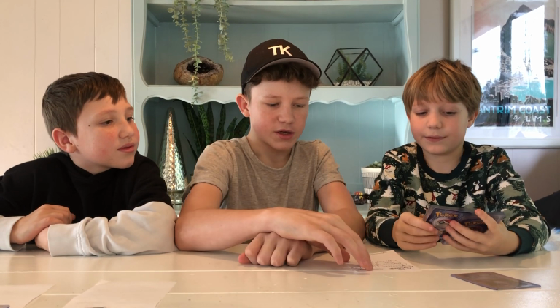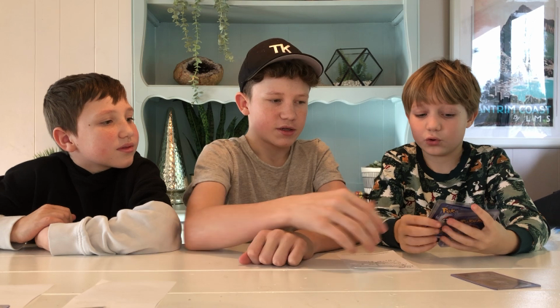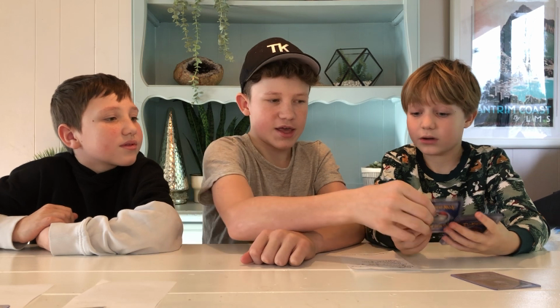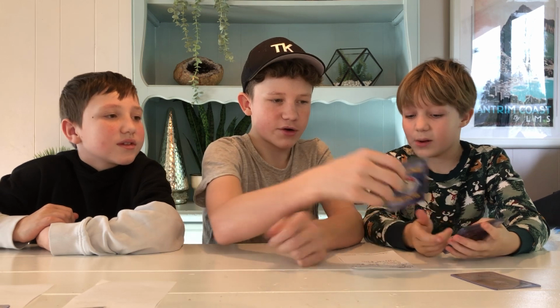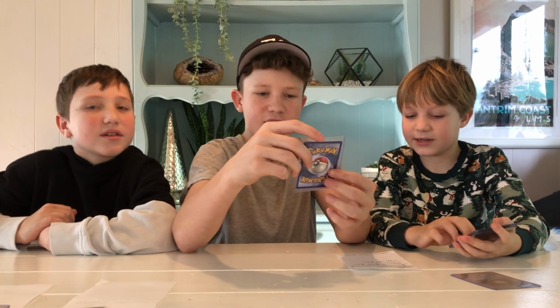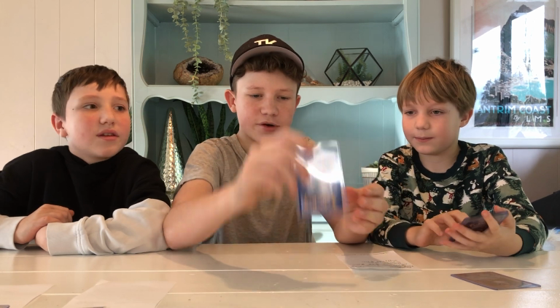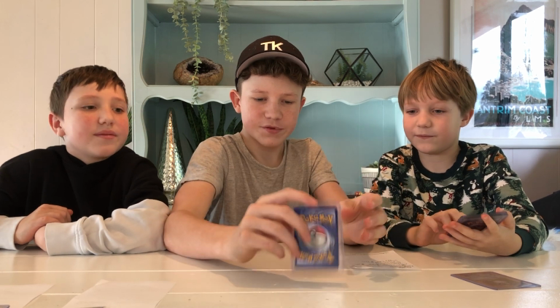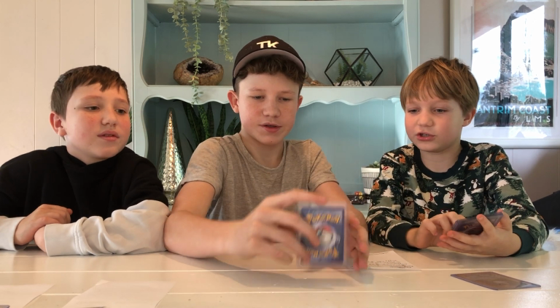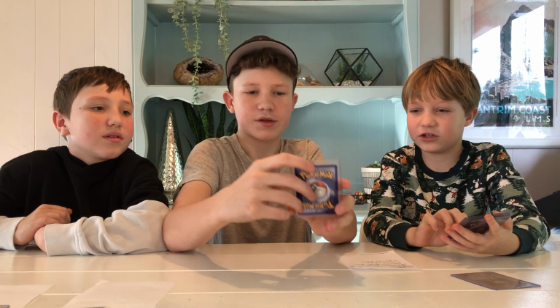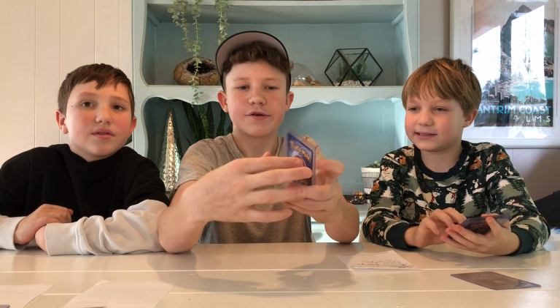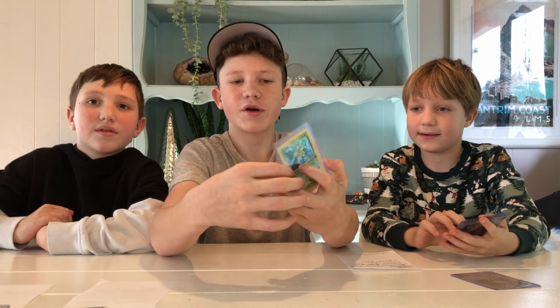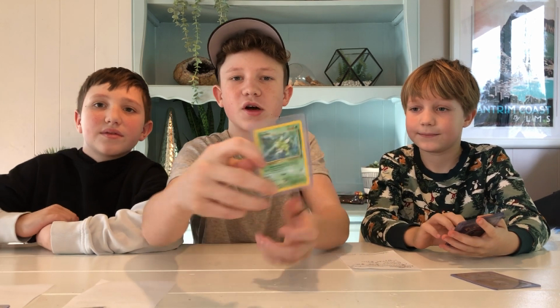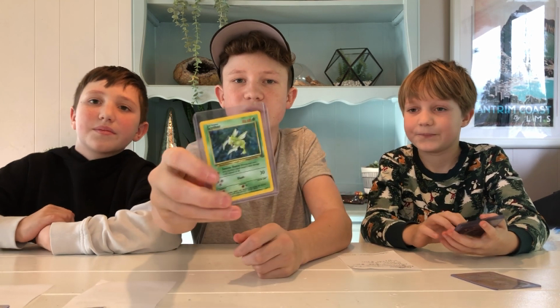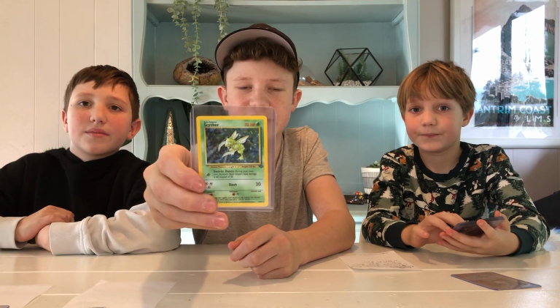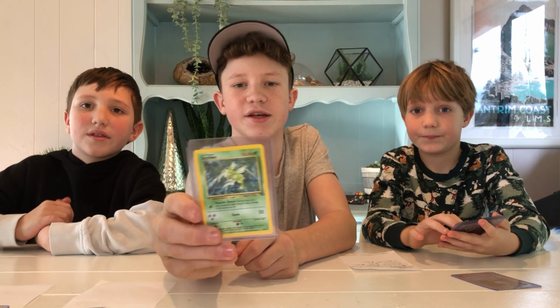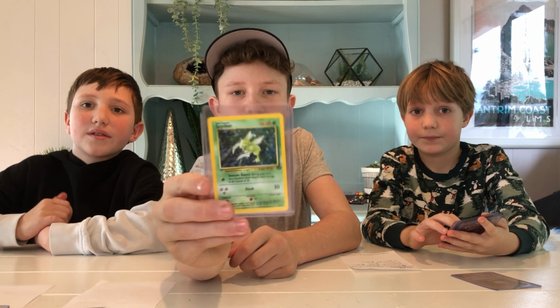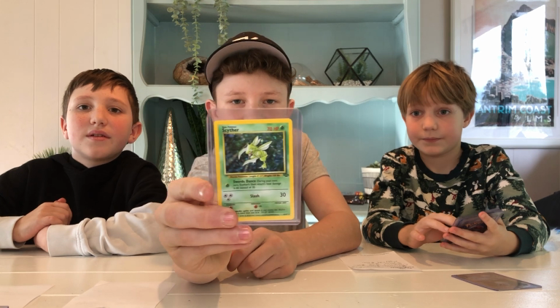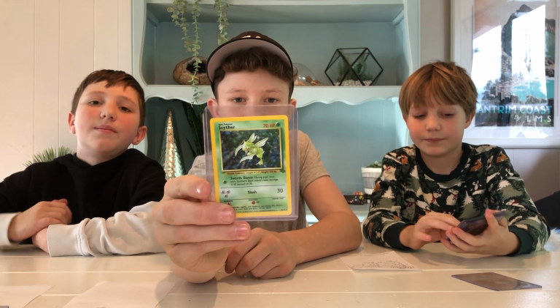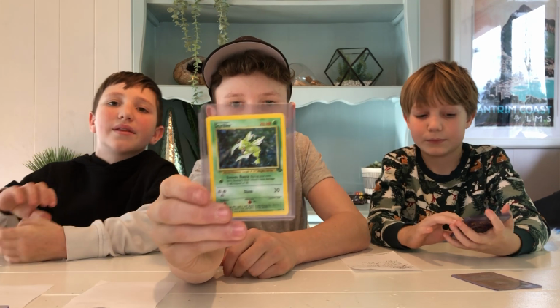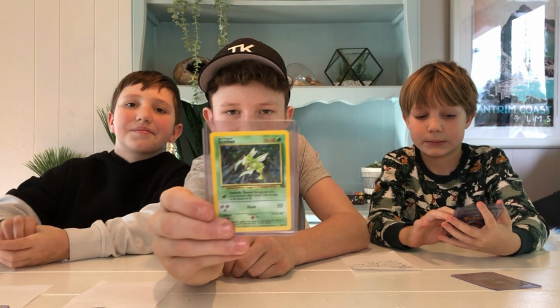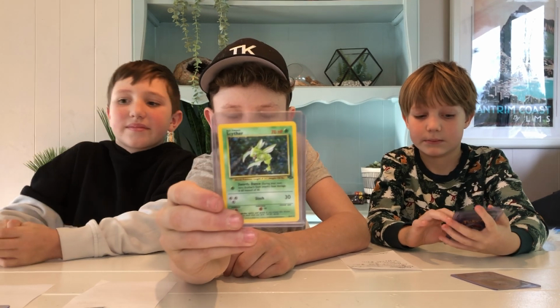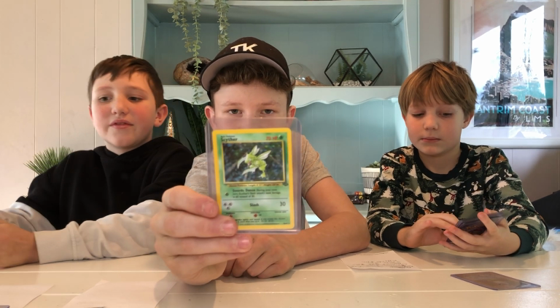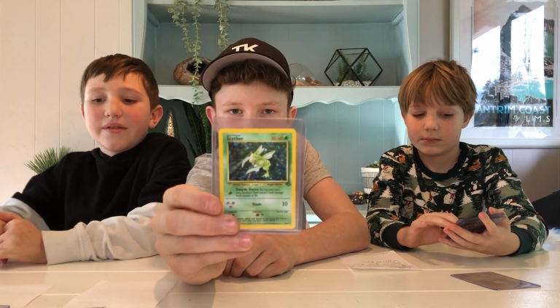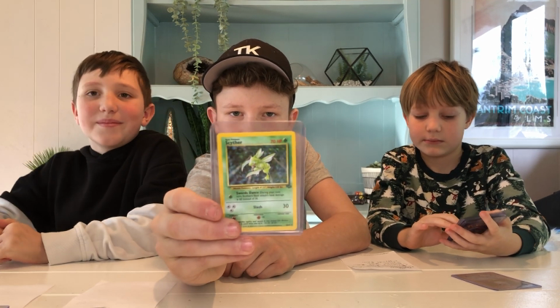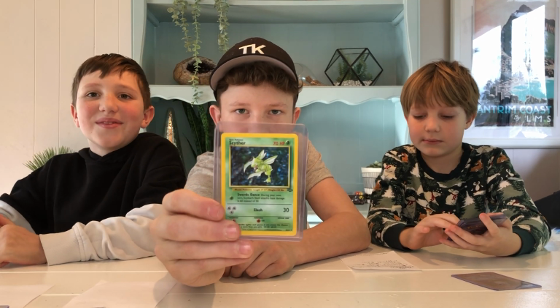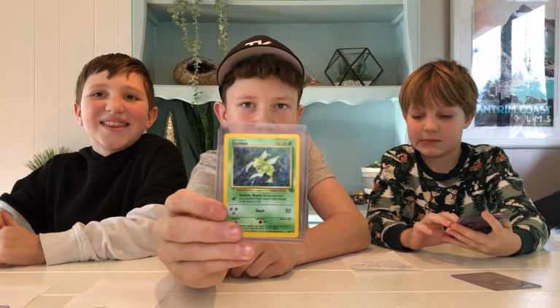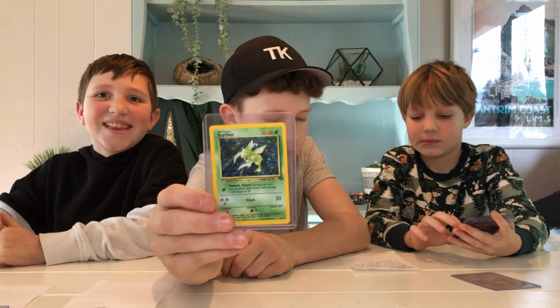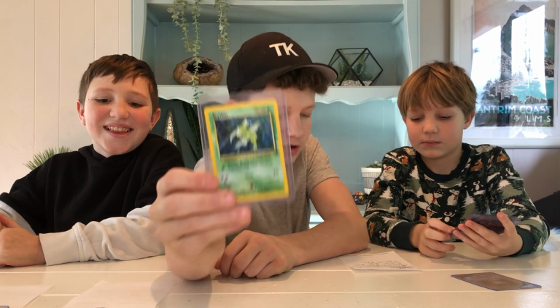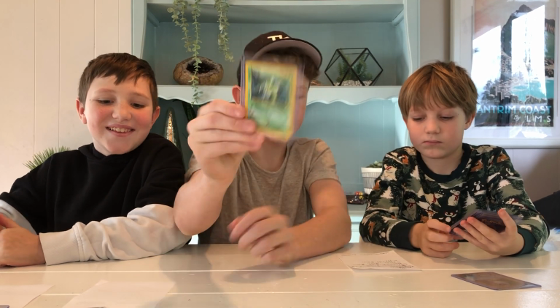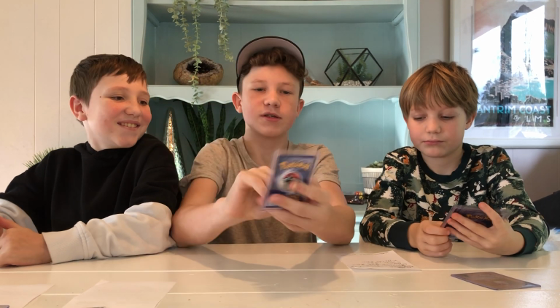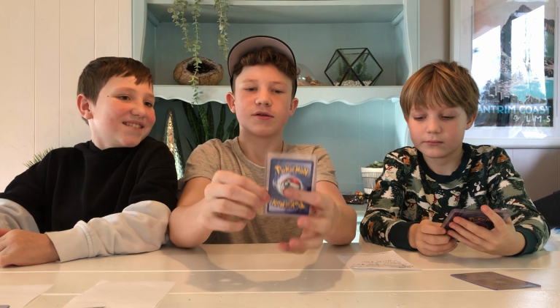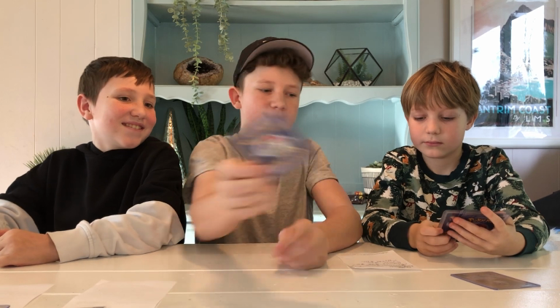And then Rory's Scyther, about $400 PSA 10. Yeah, these are all PSA 10 sold price listings on eBay. So $400.